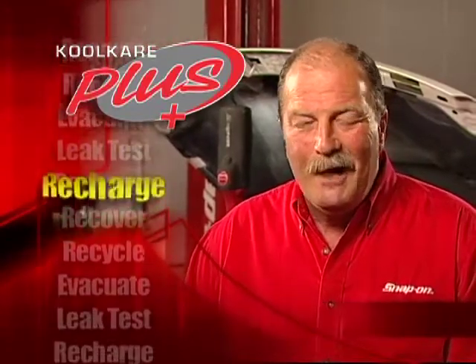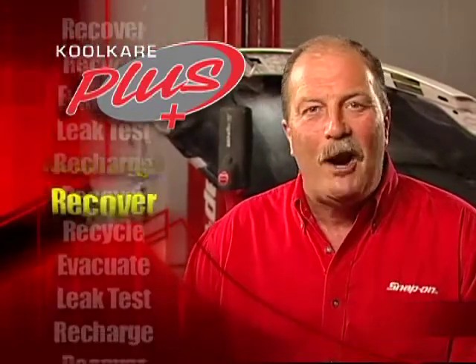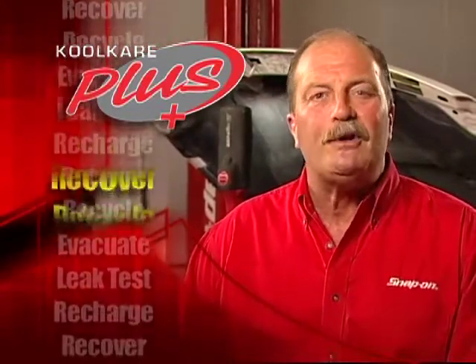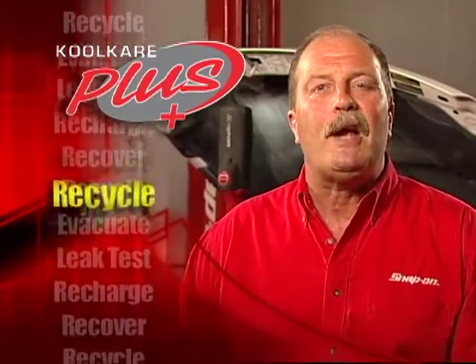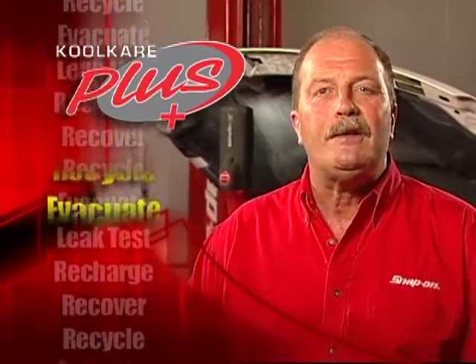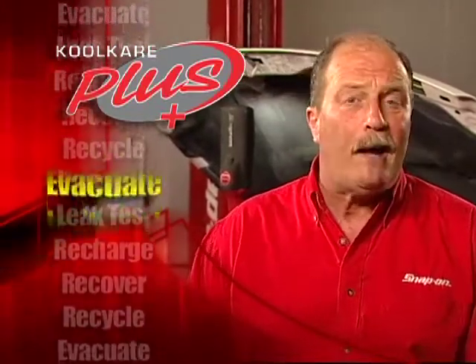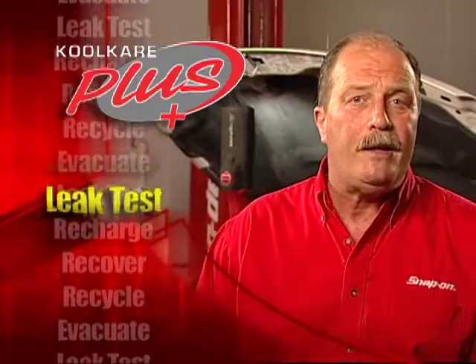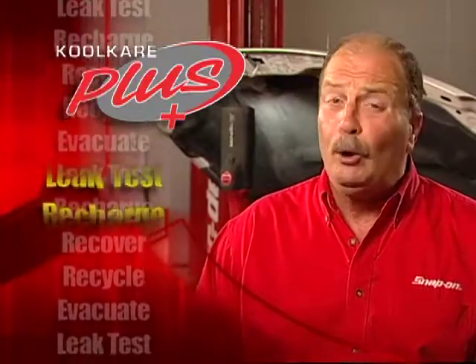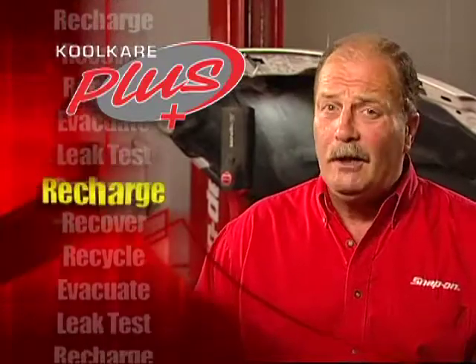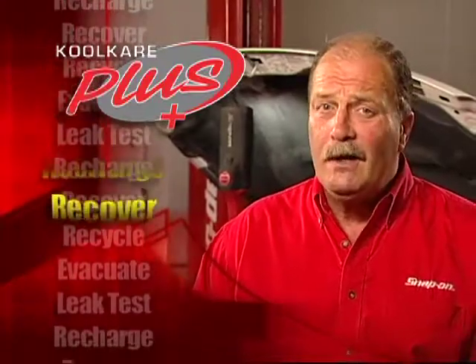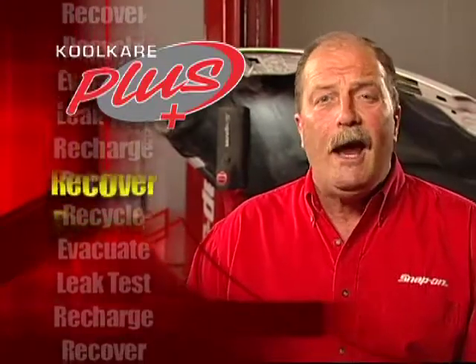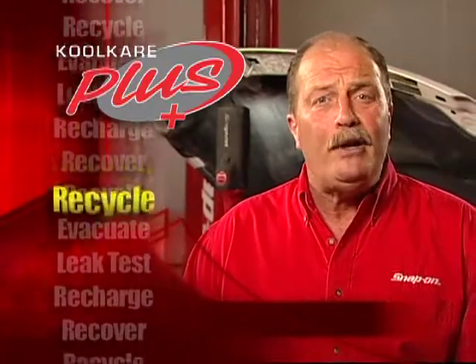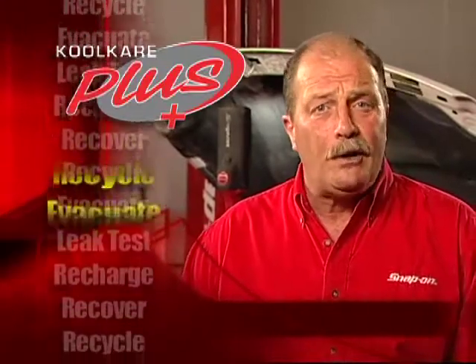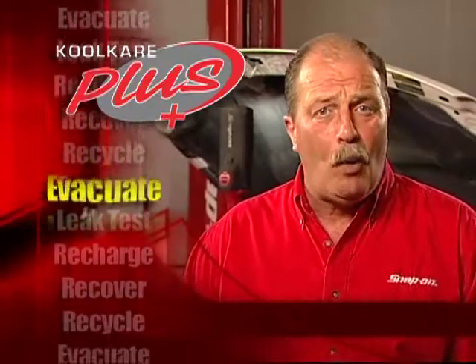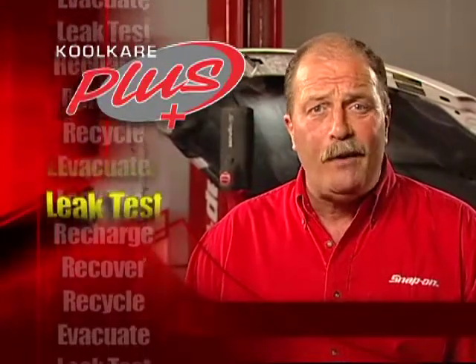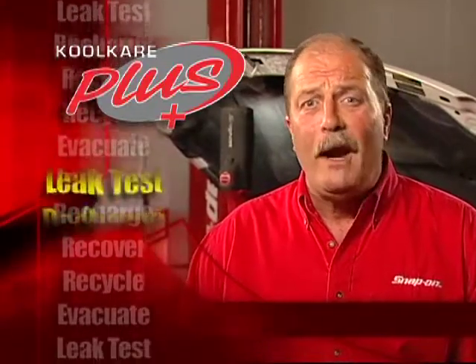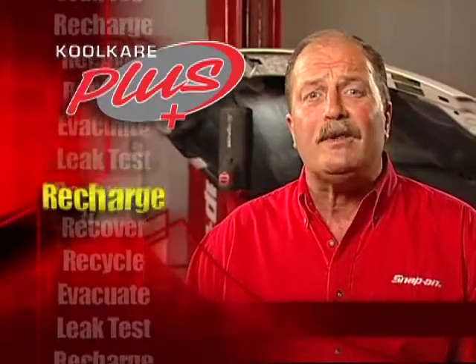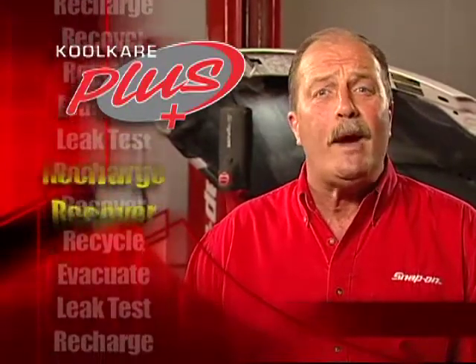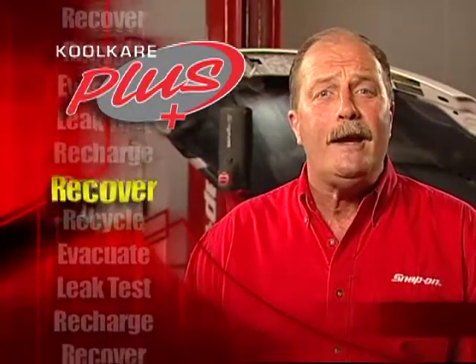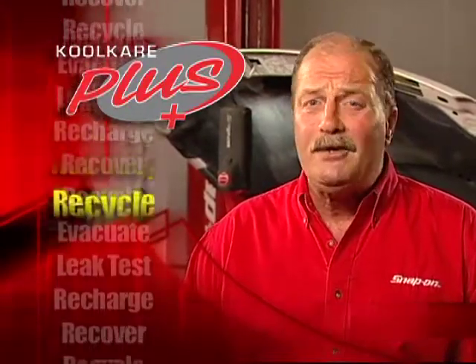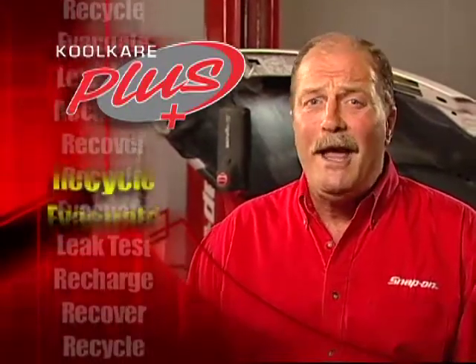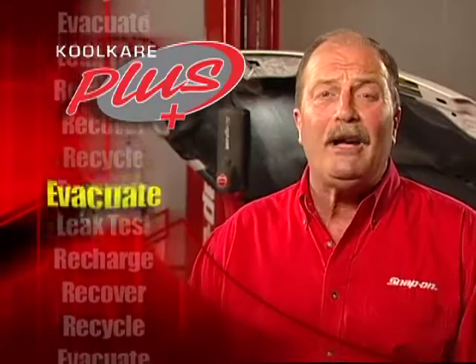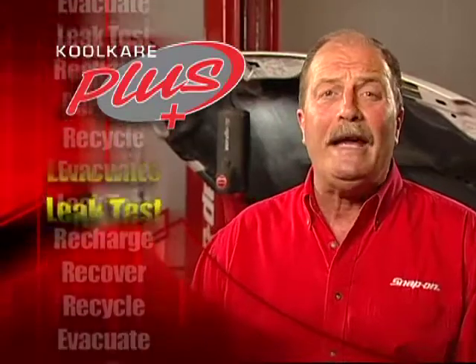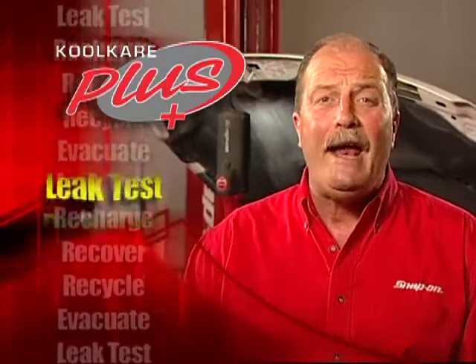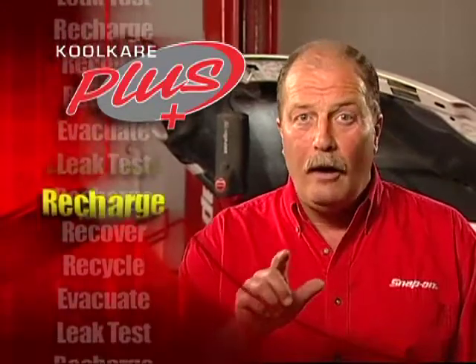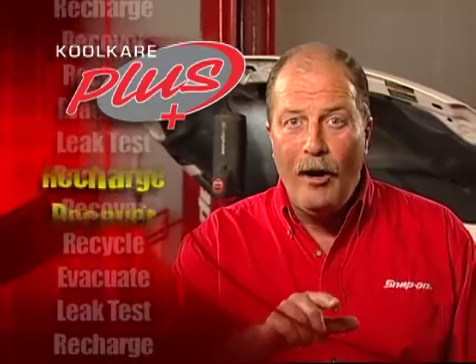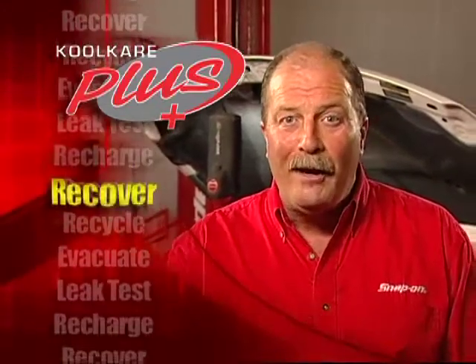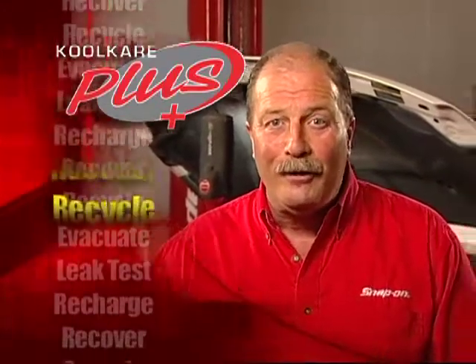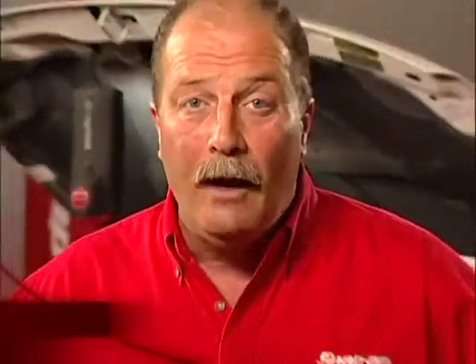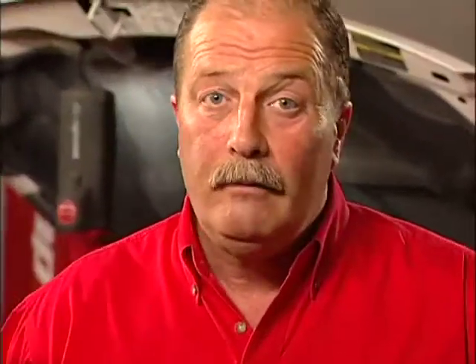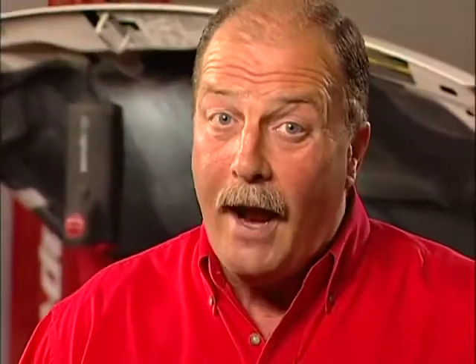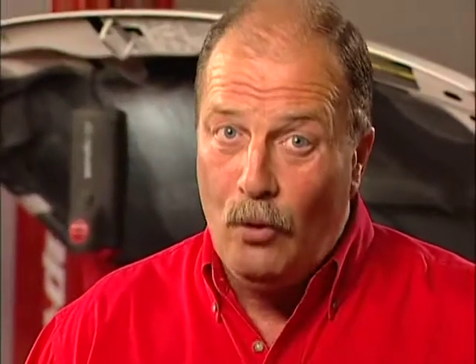It recovers, recycles, evacuates, leak tests, and recharges 134A systems quickly, easily, accurately, and automatically. Now, that's cool.